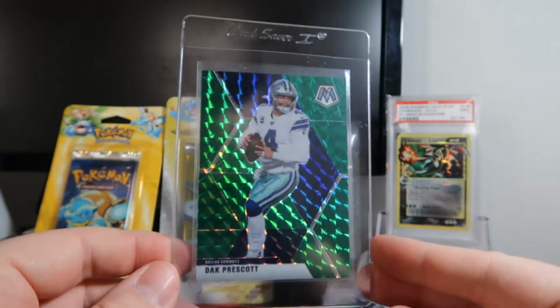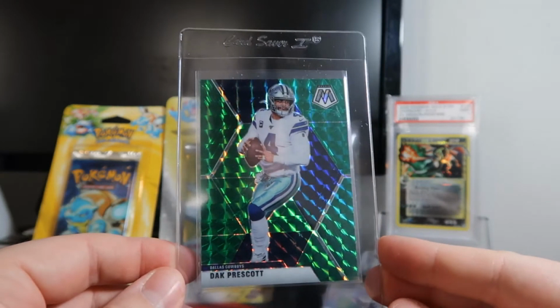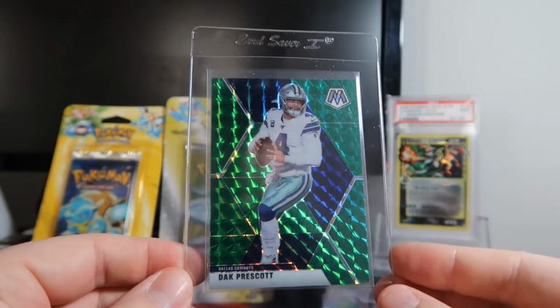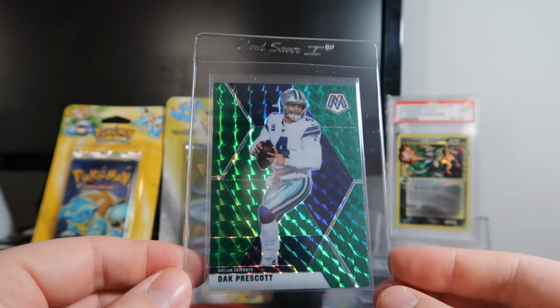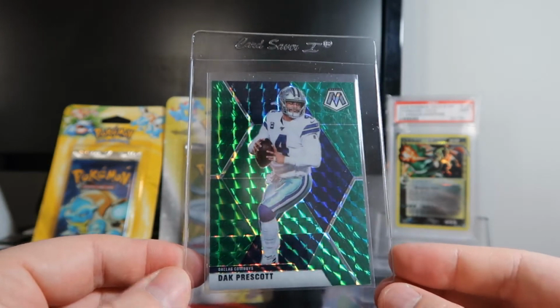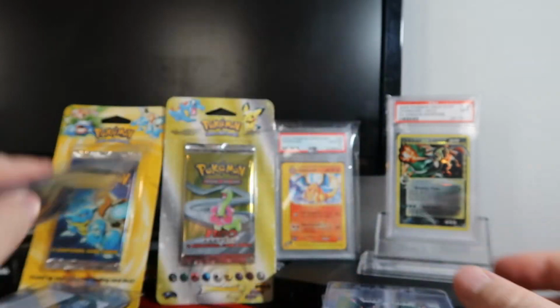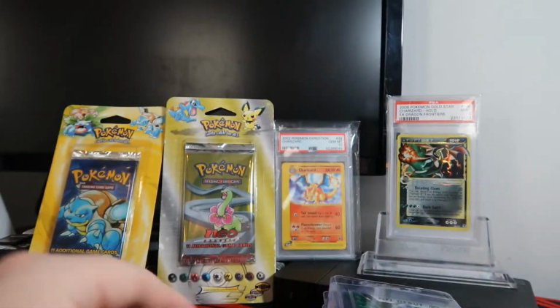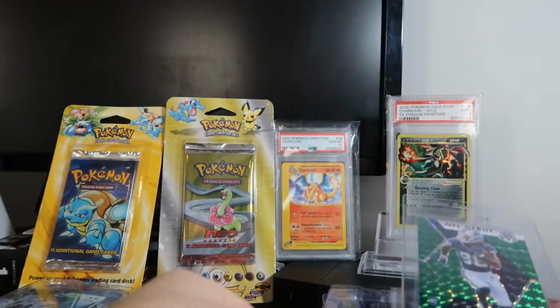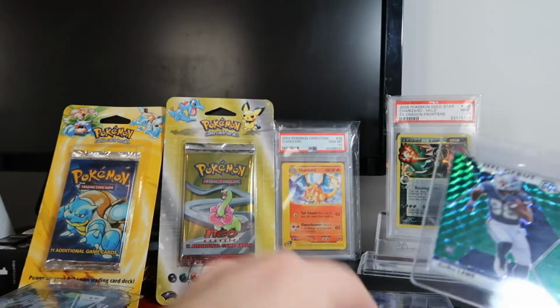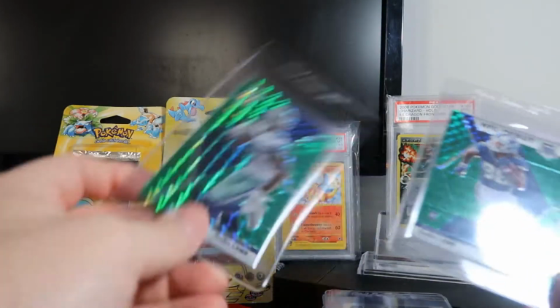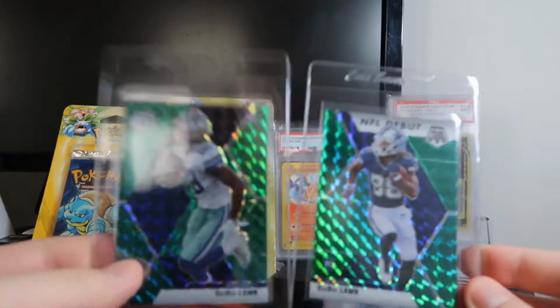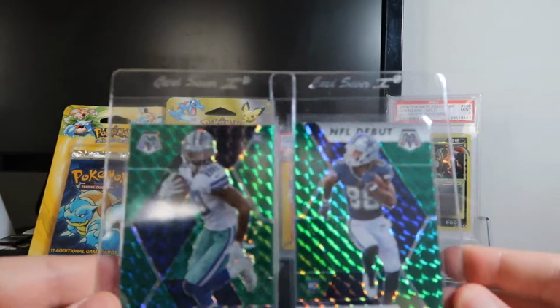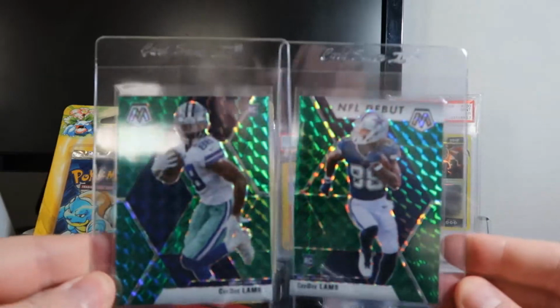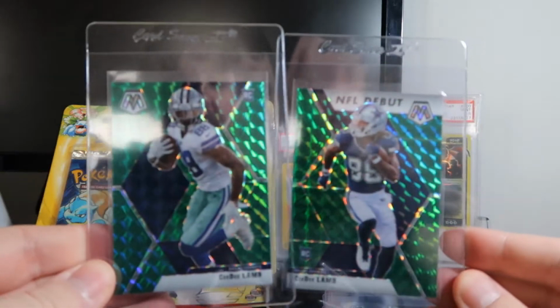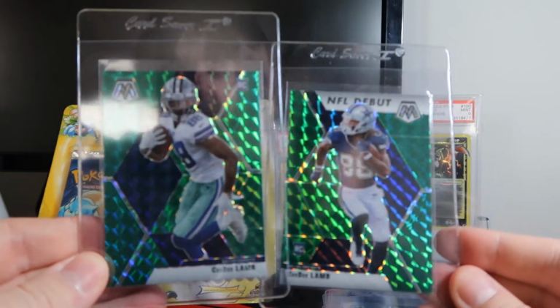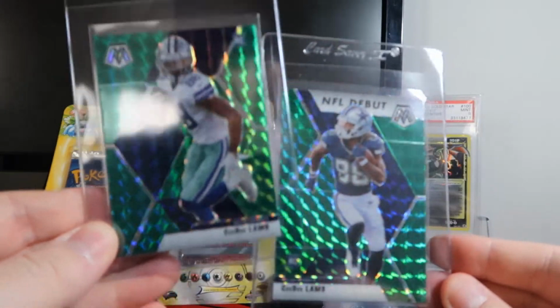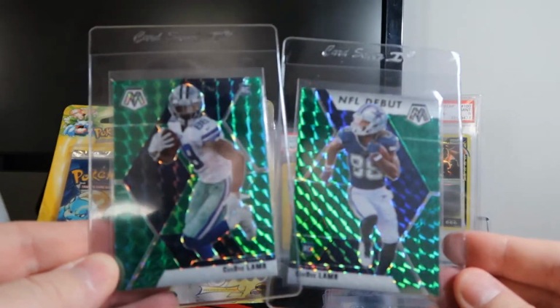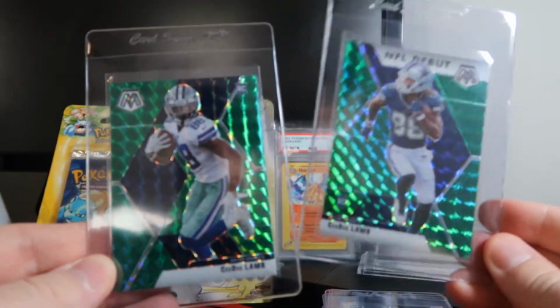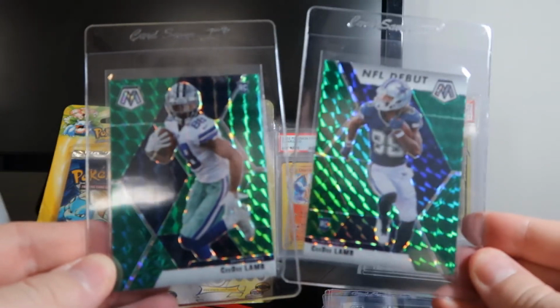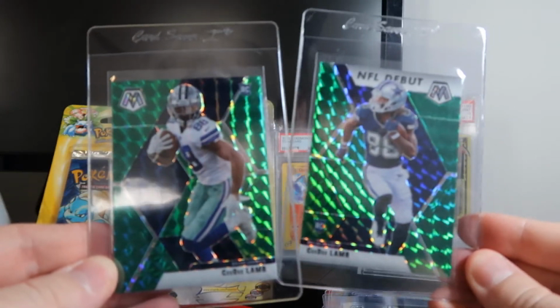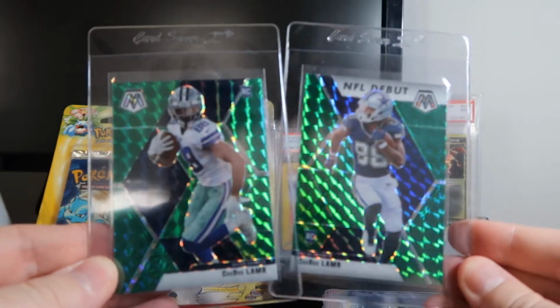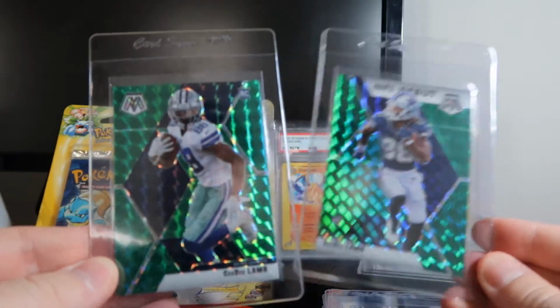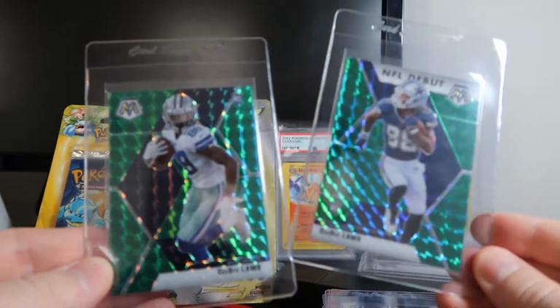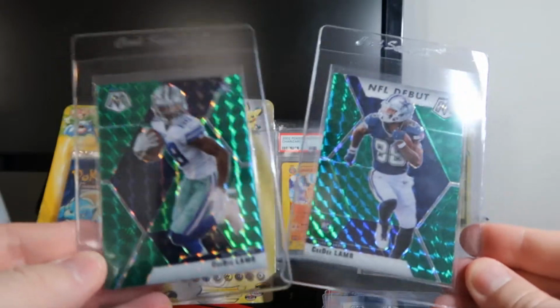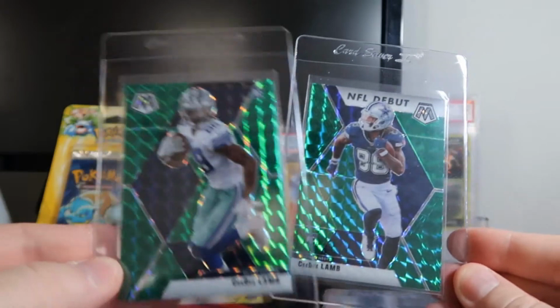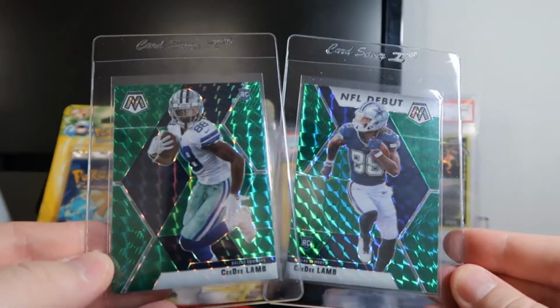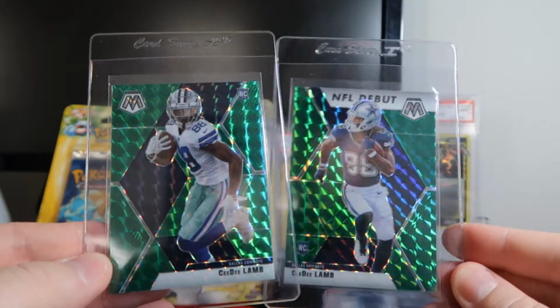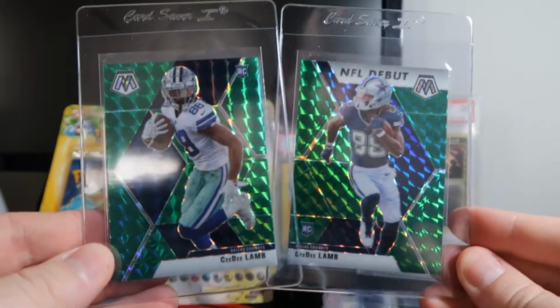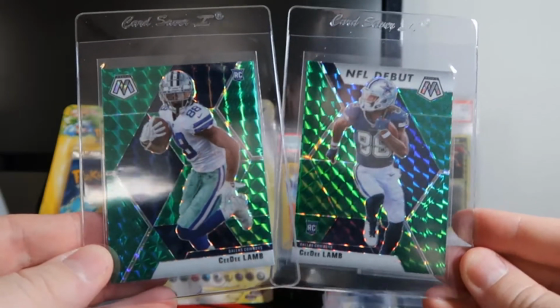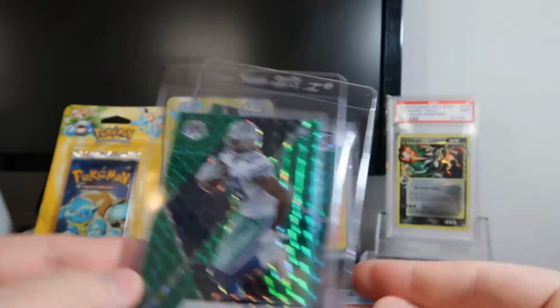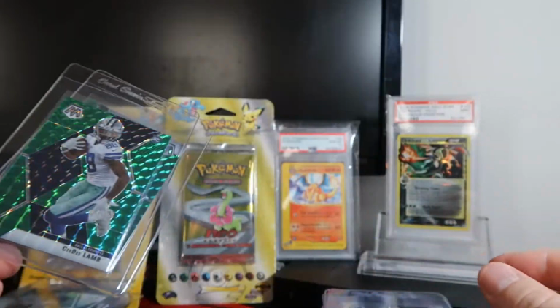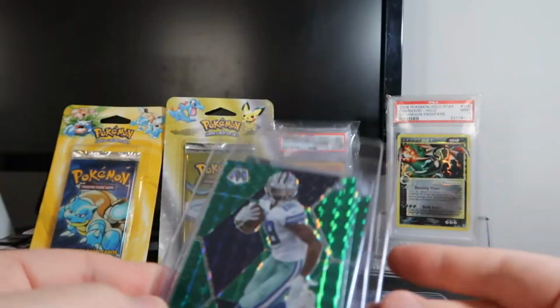Then we have a few mosaic green prisms — Dak Prescott, two CeeDee Lambs, which is NFL debut and regular base. Usually the base pulls more, but the debuts are a little bit less, though you get the different colored jerseys in most of them.